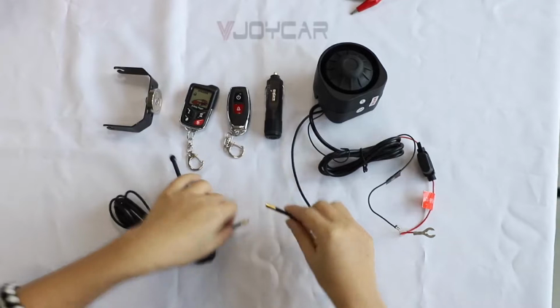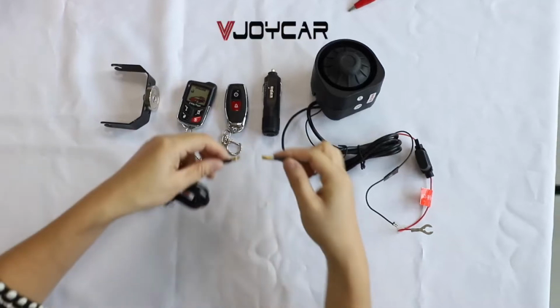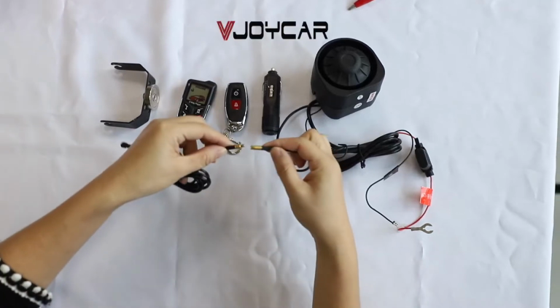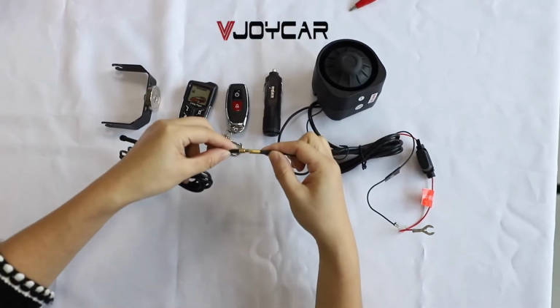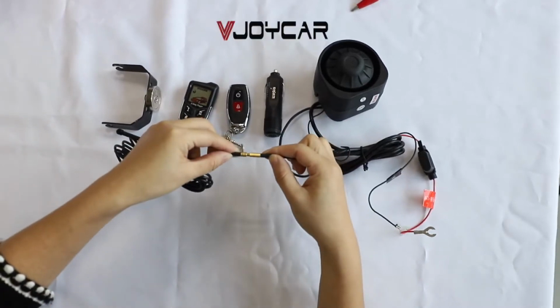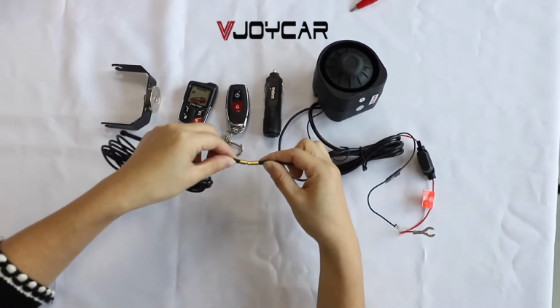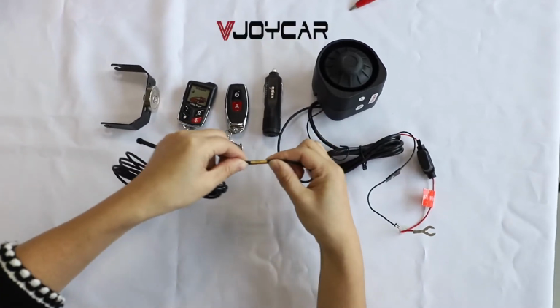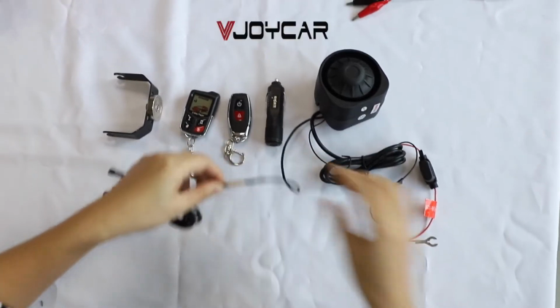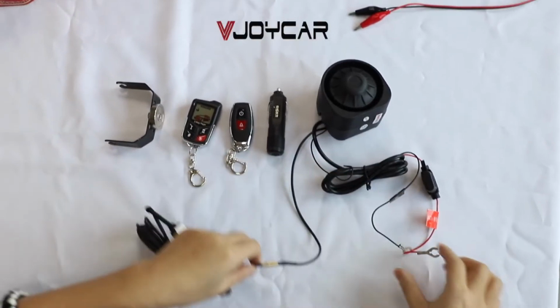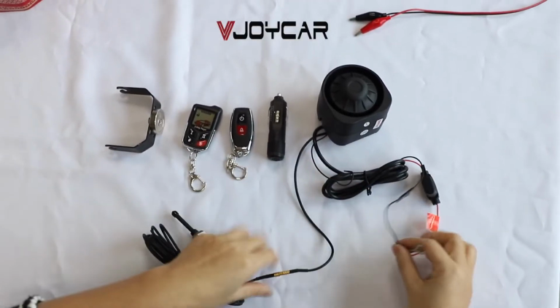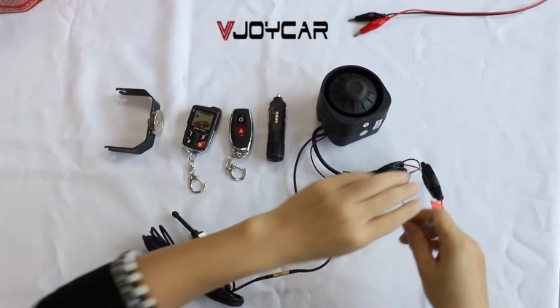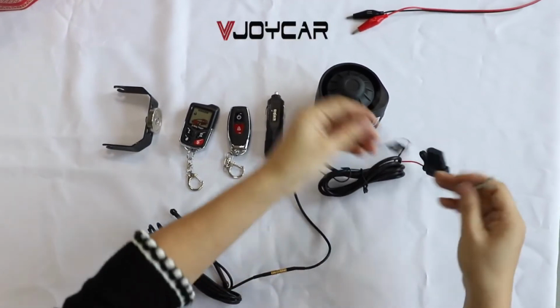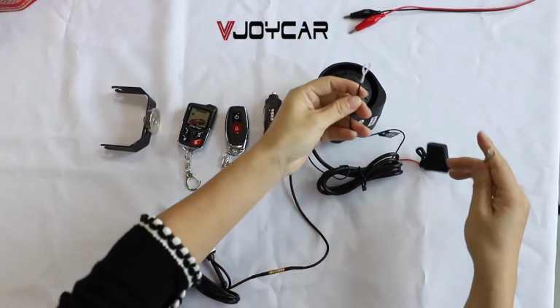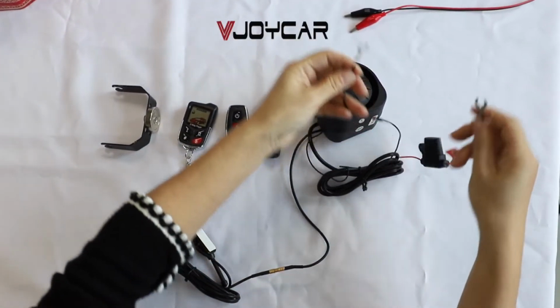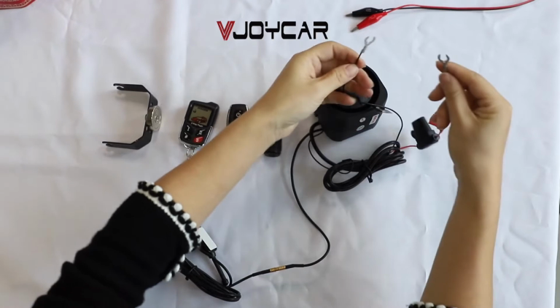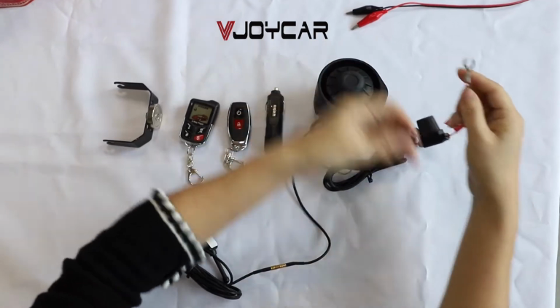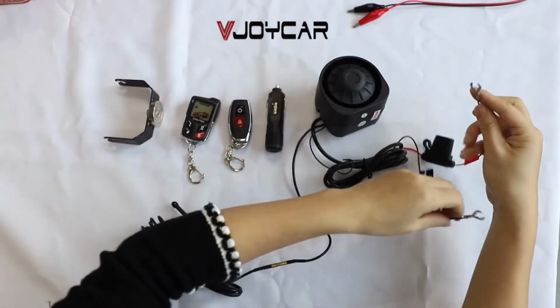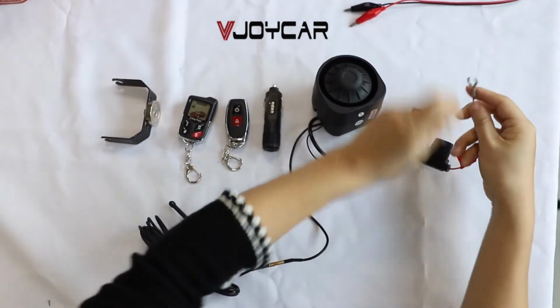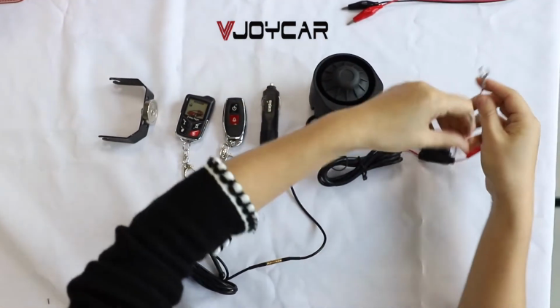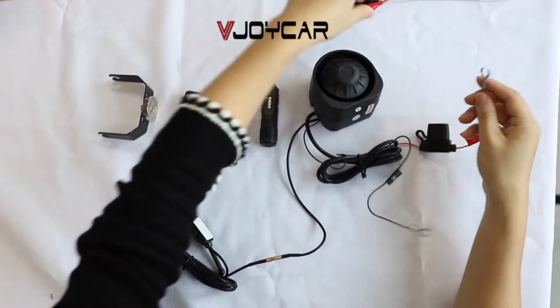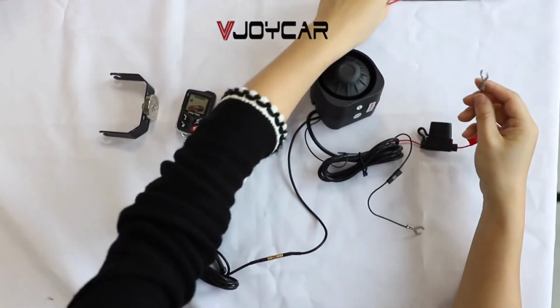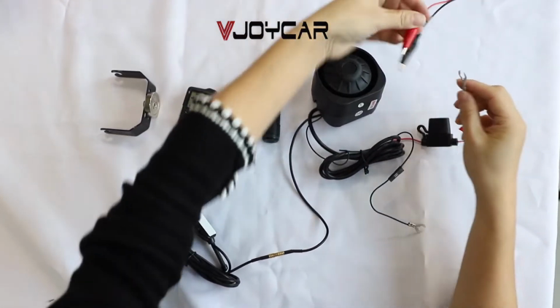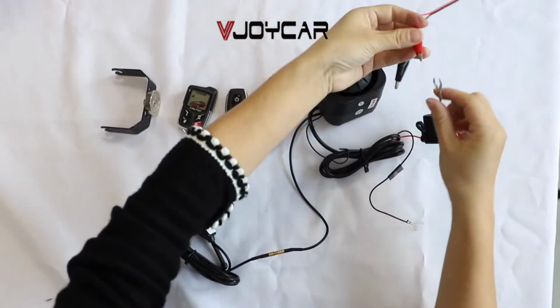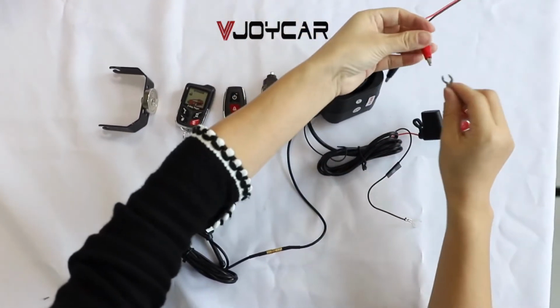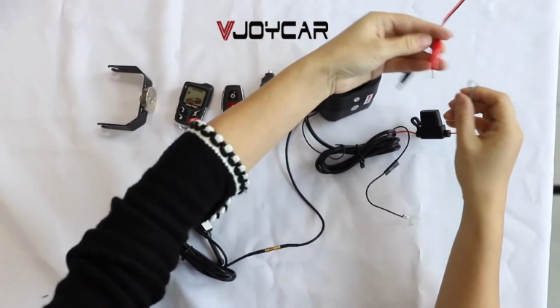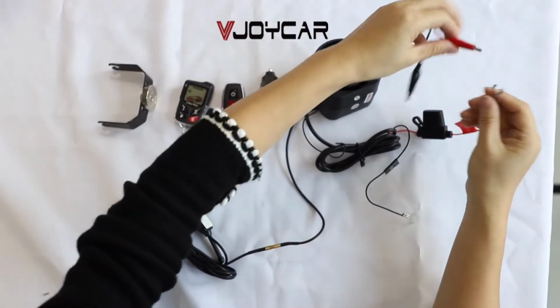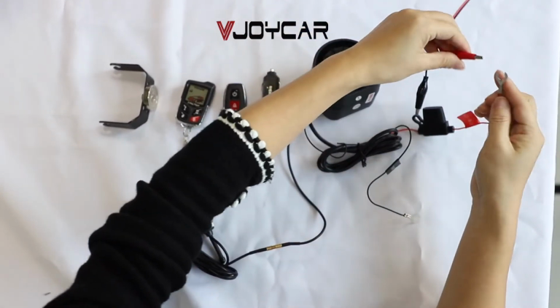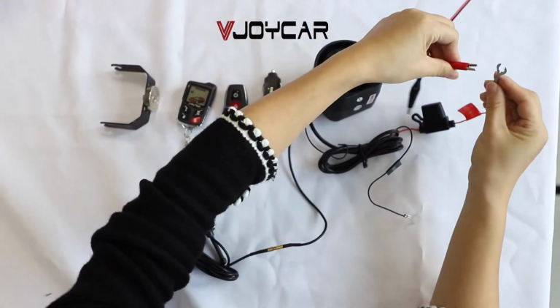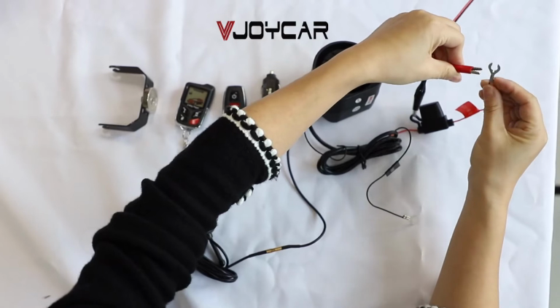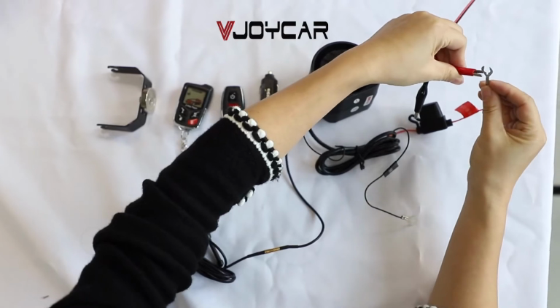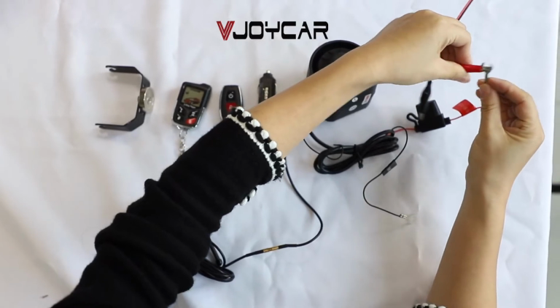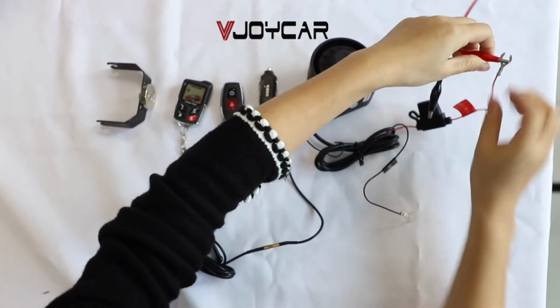First, connect the tenor with siren. Second, power on this. Connect siren to power solution to a car battery.